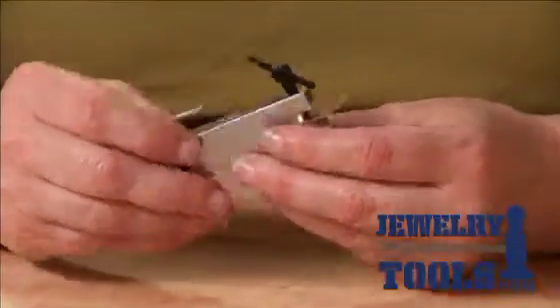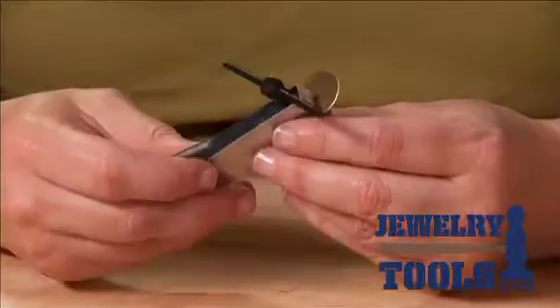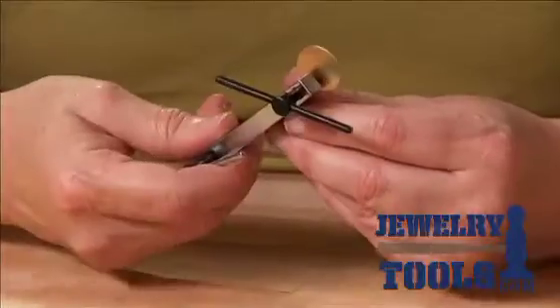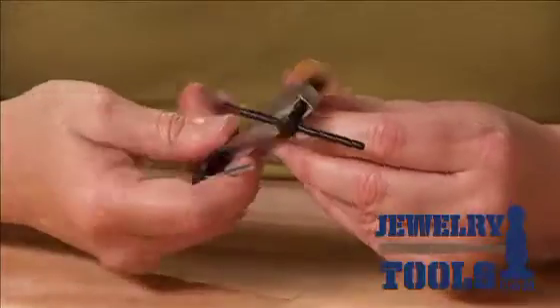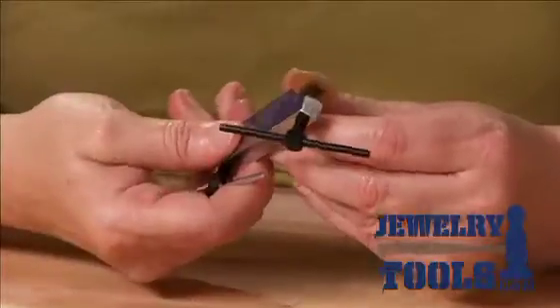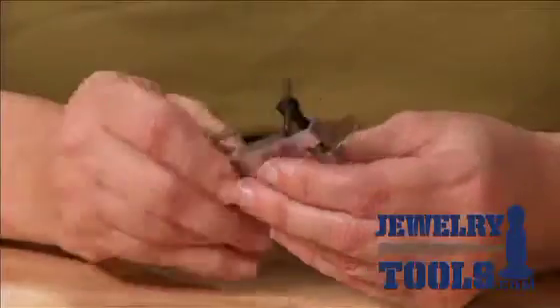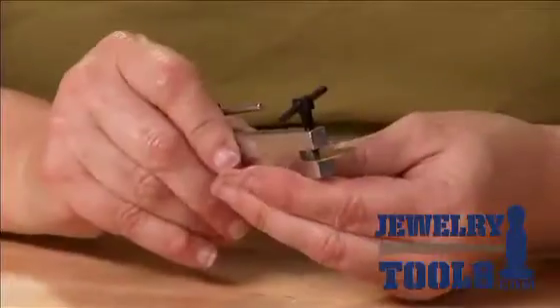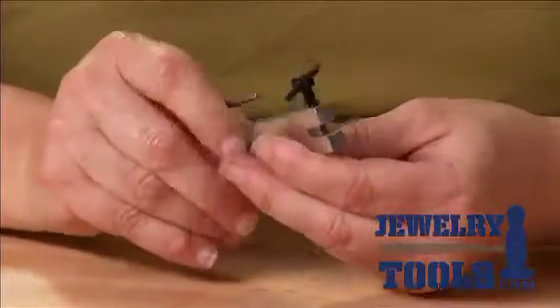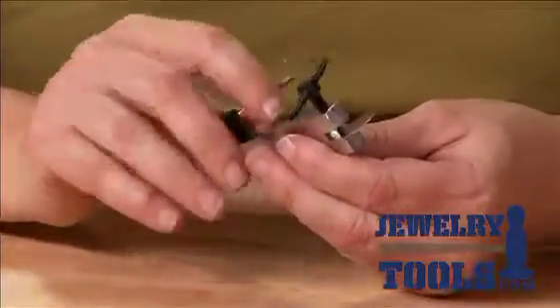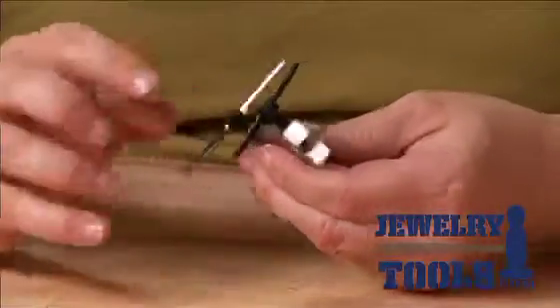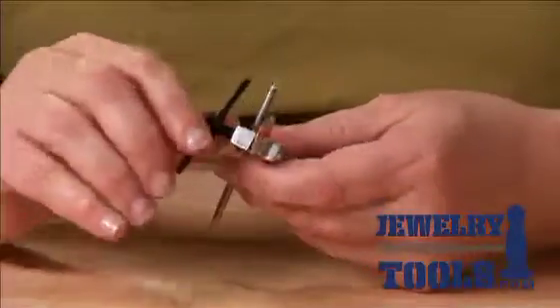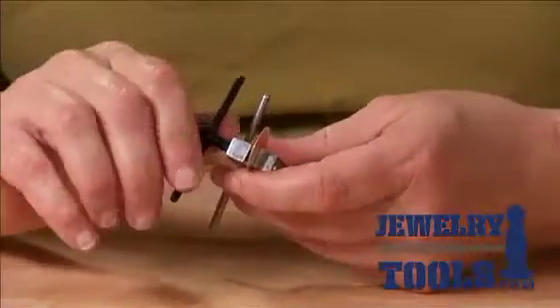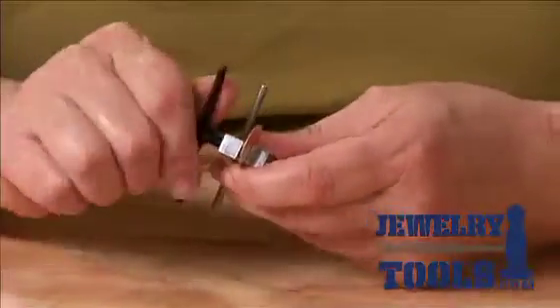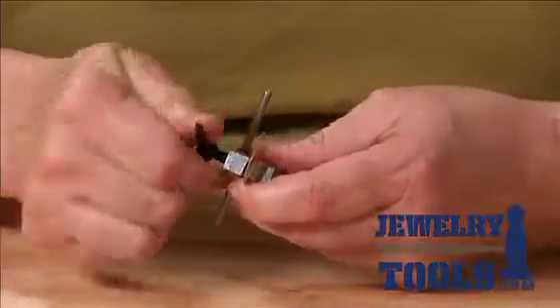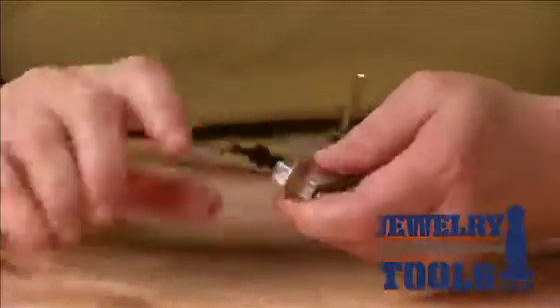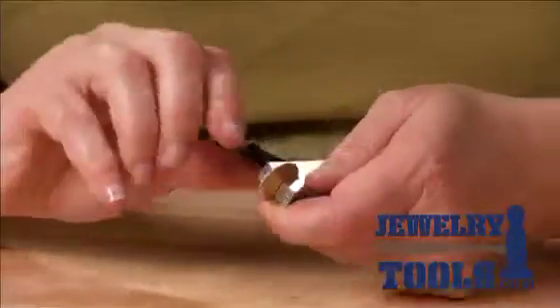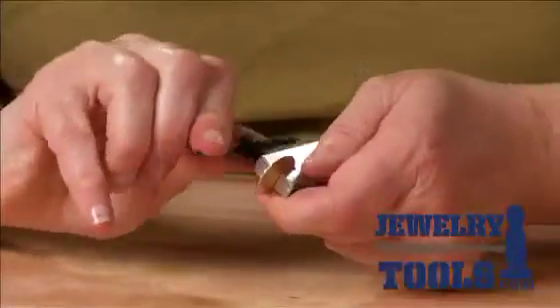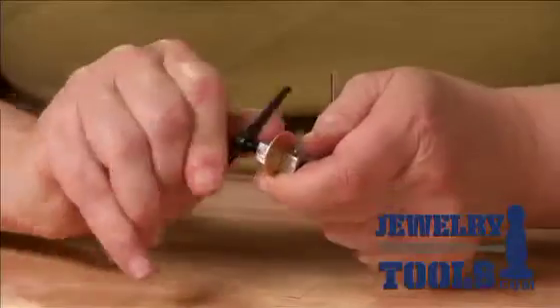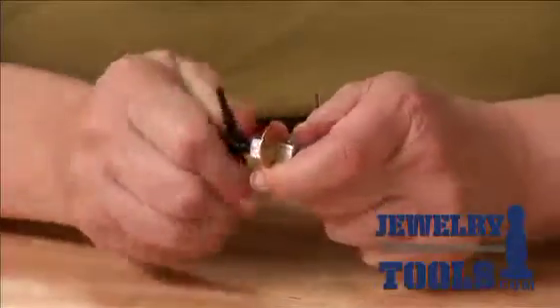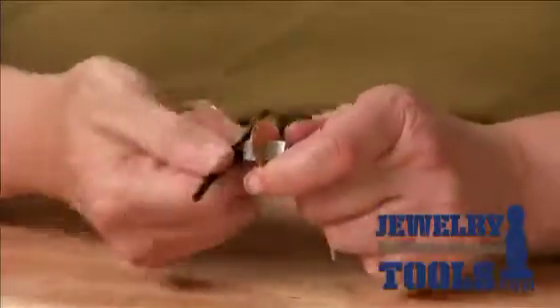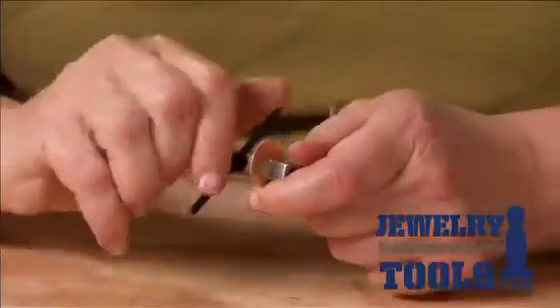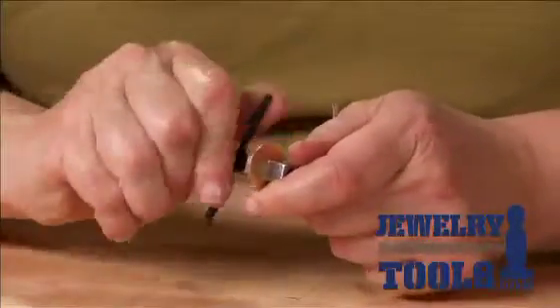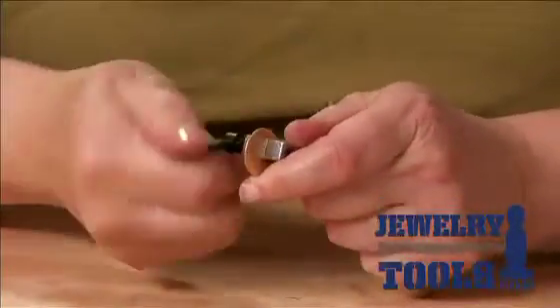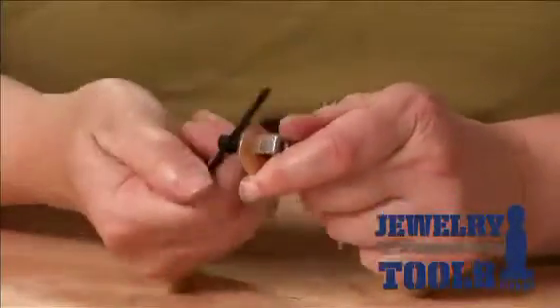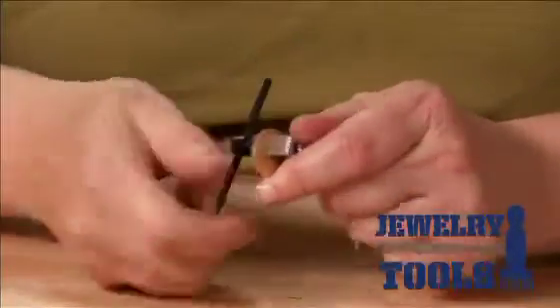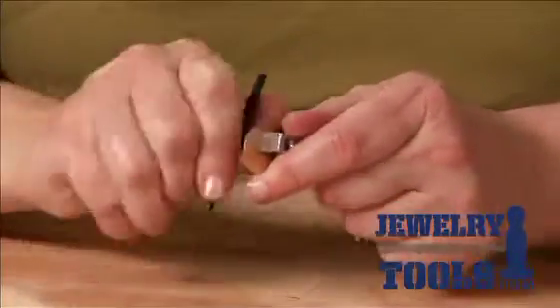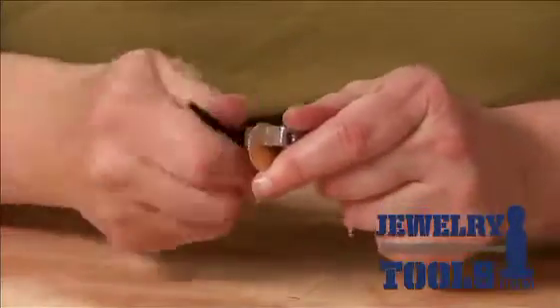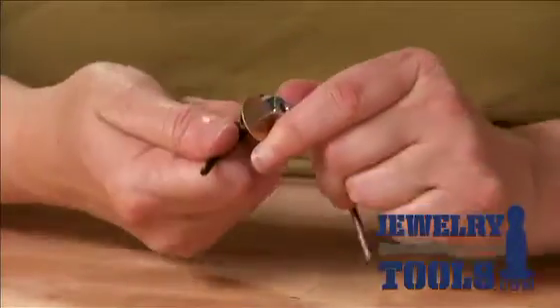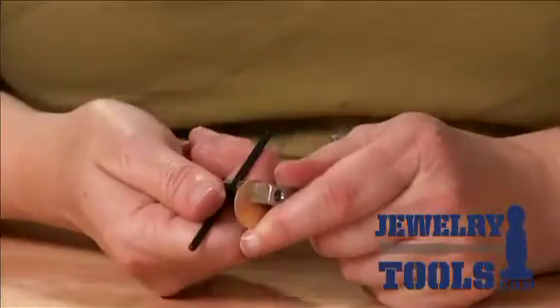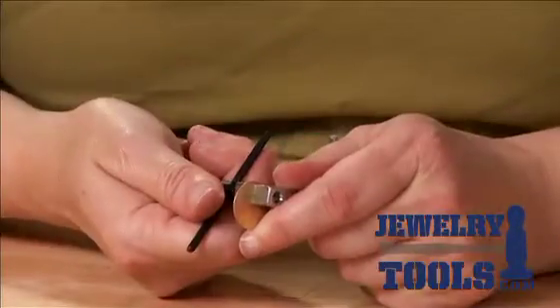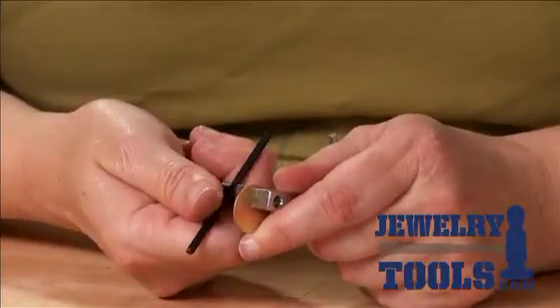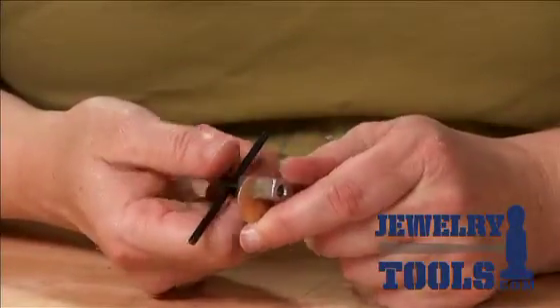I check everything to make sure that everything's lined up, and then I go ahead and twist the punch just until I feel it pierce through the metal, like so.